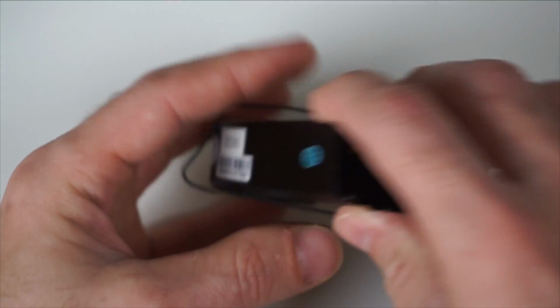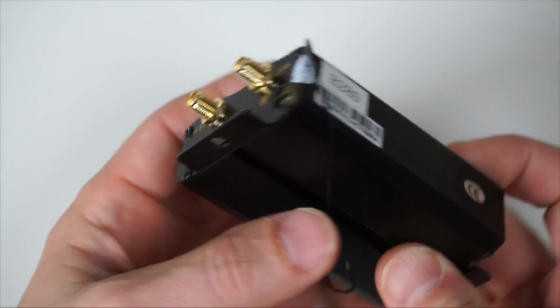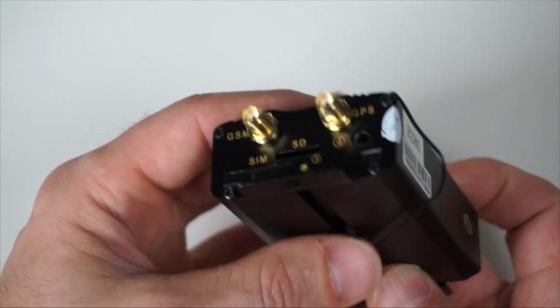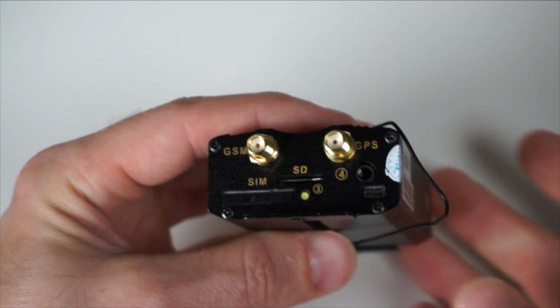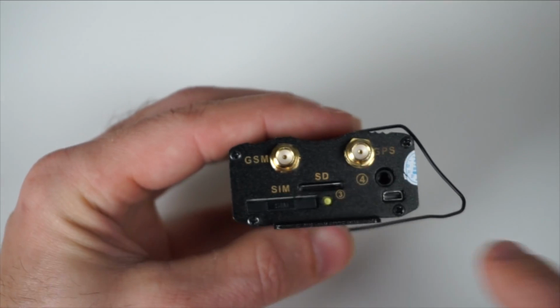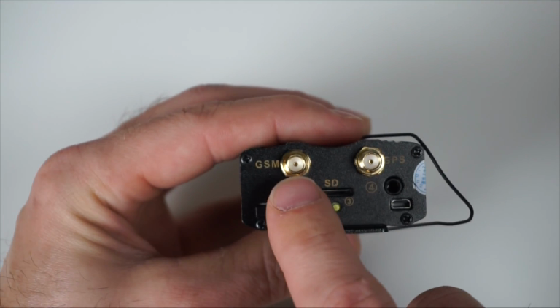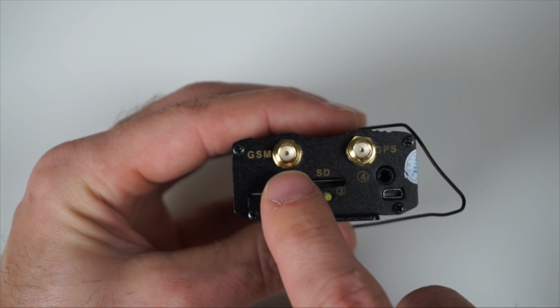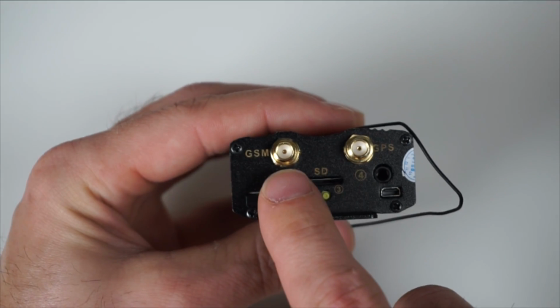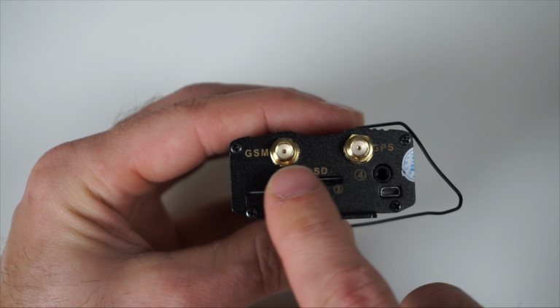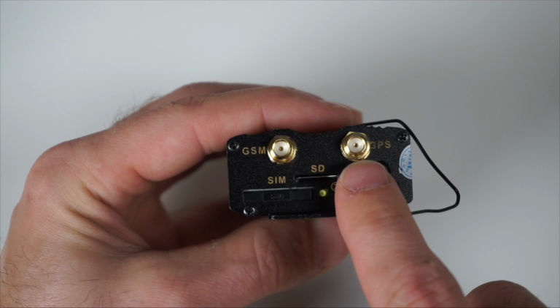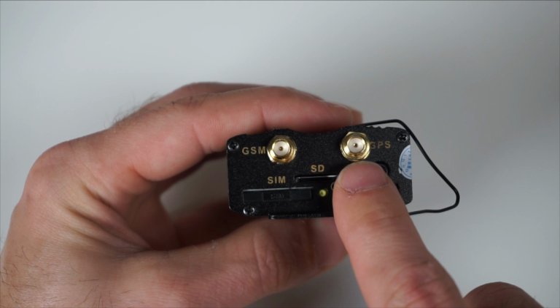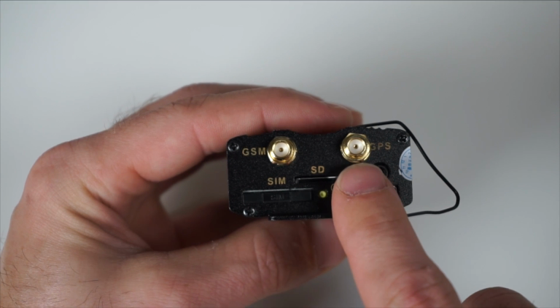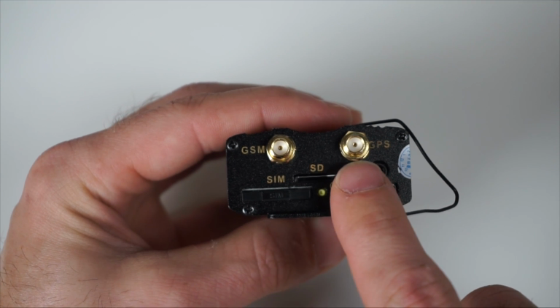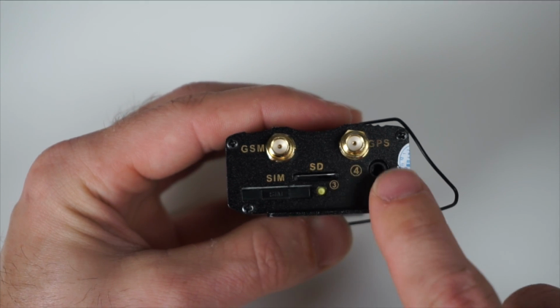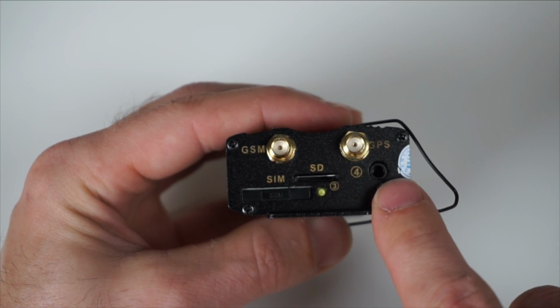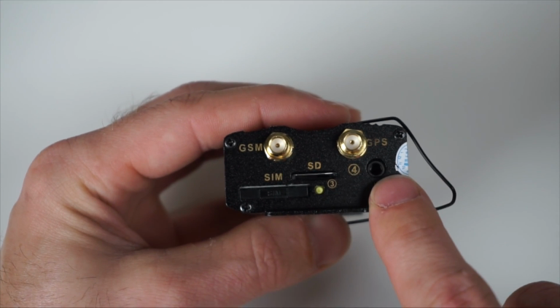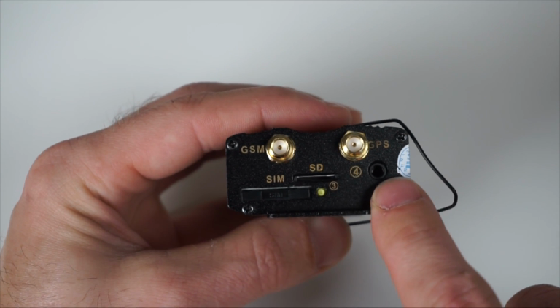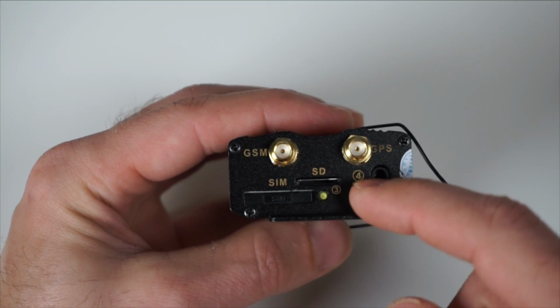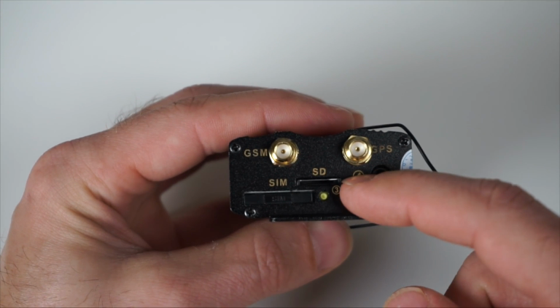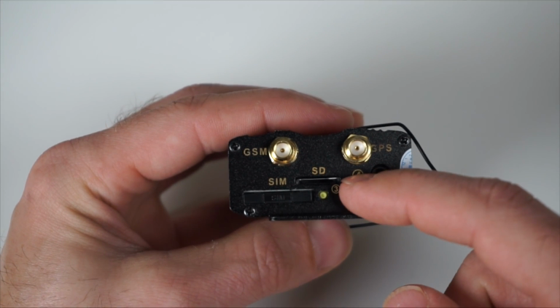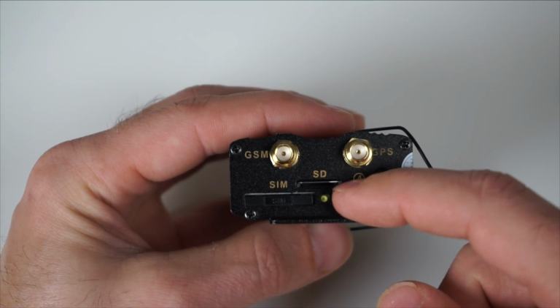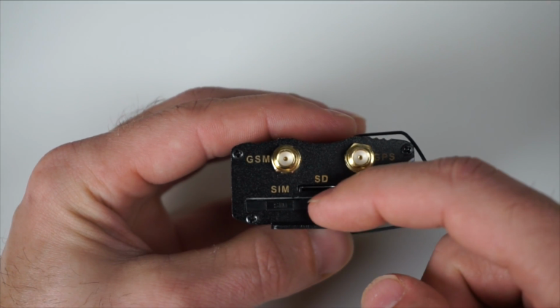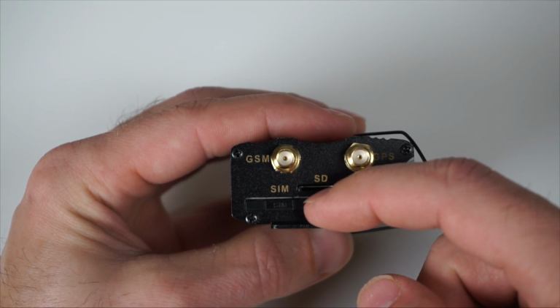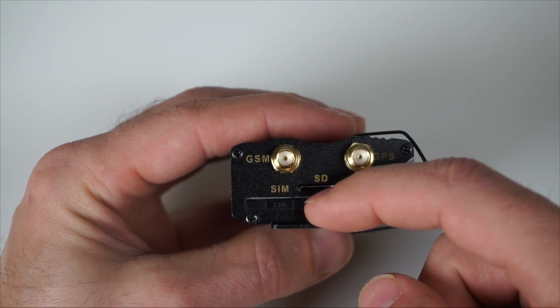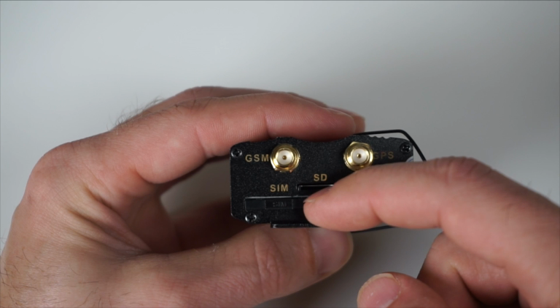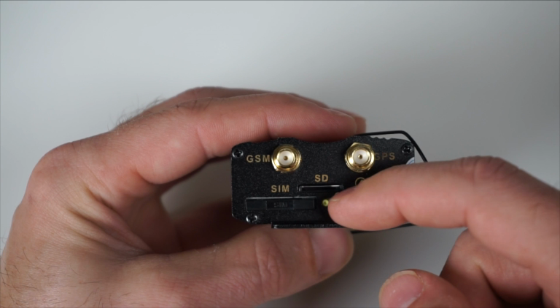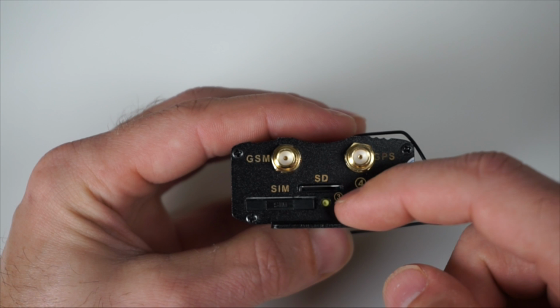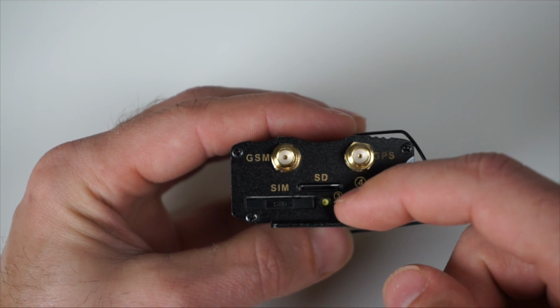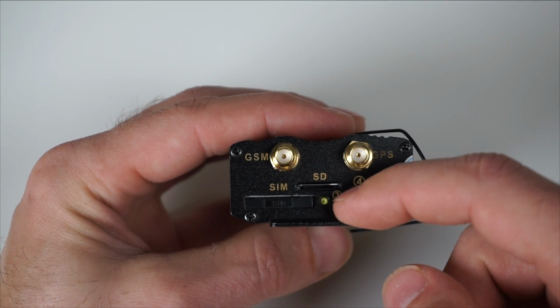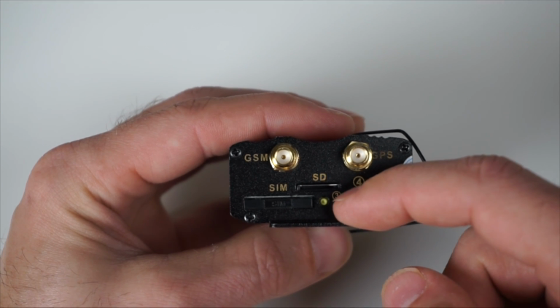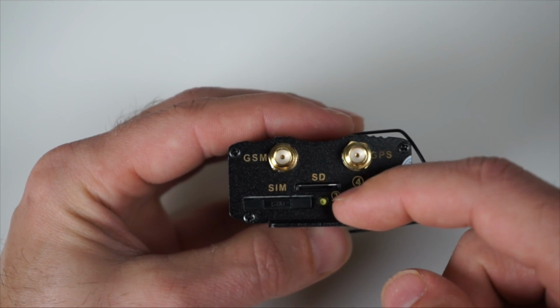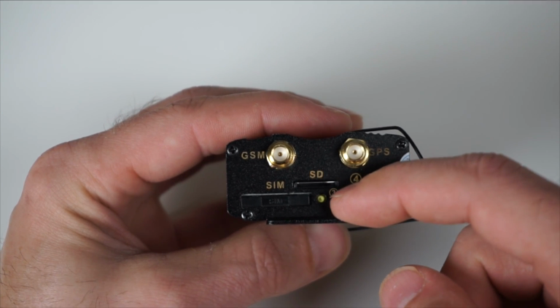On the other side, there are inputs for the GSM antenna, the GPS antenna, a monitor connector, SD card slot, and SIM card slot. The small yellow button is the SIM card ejector.